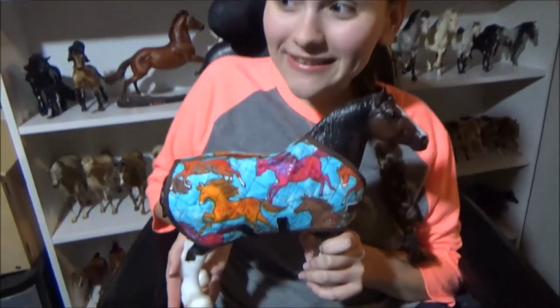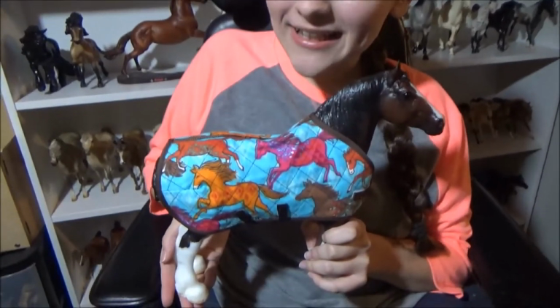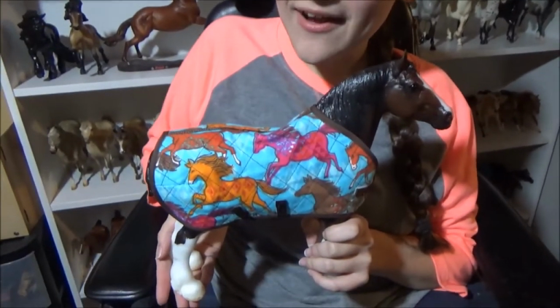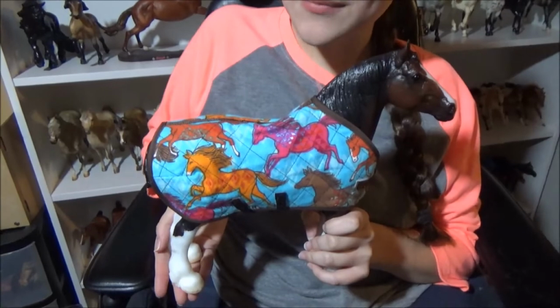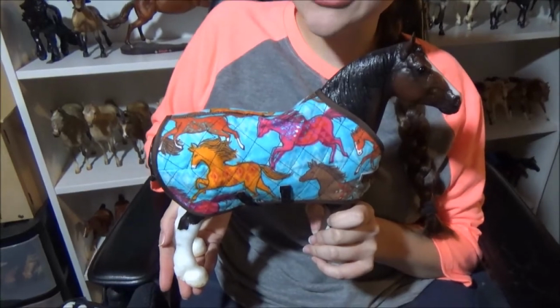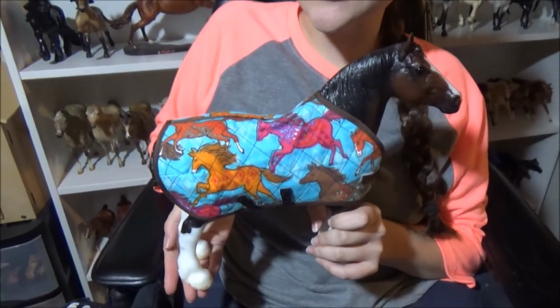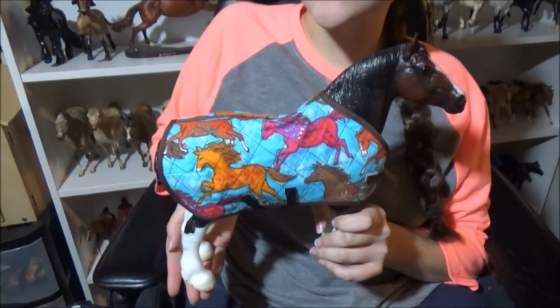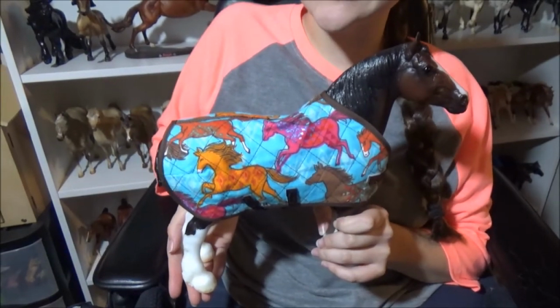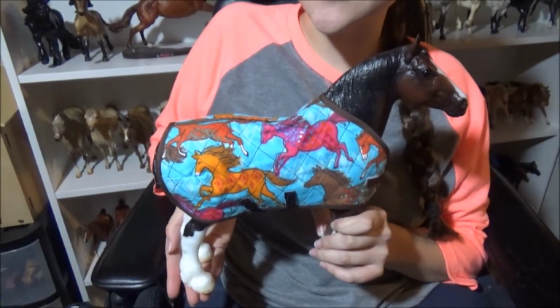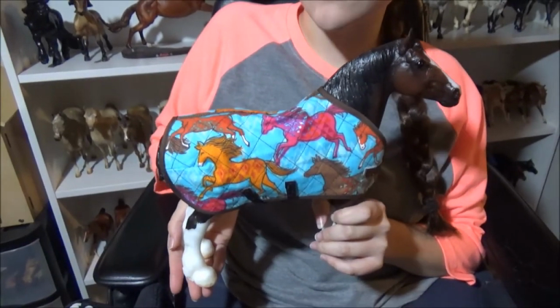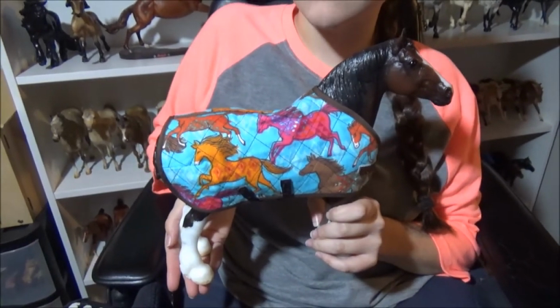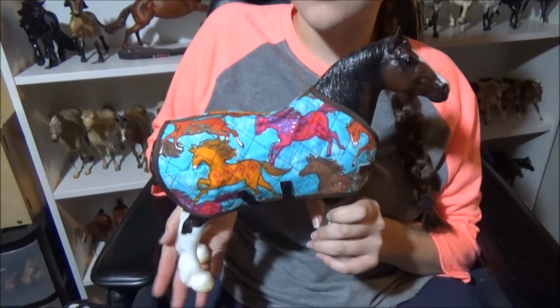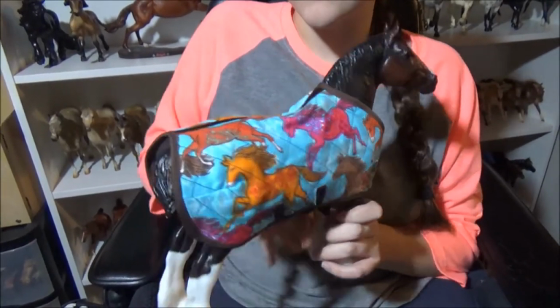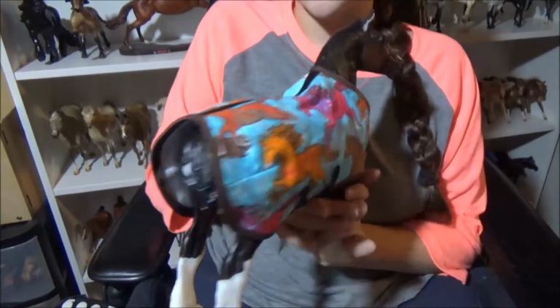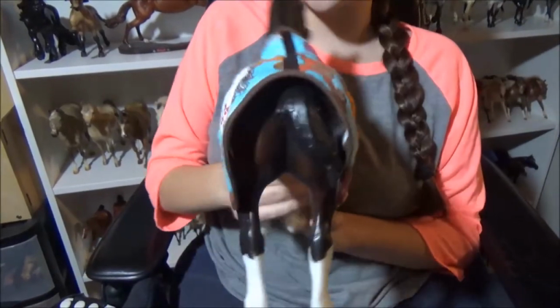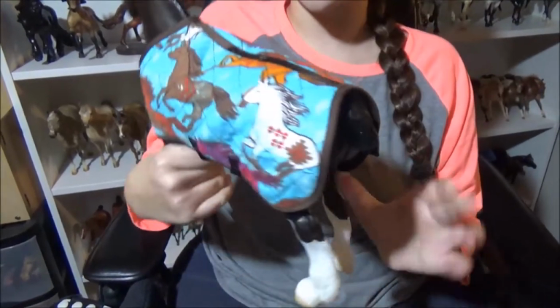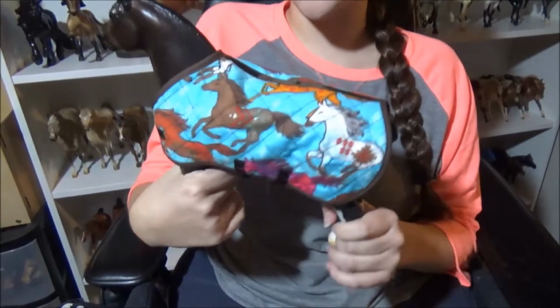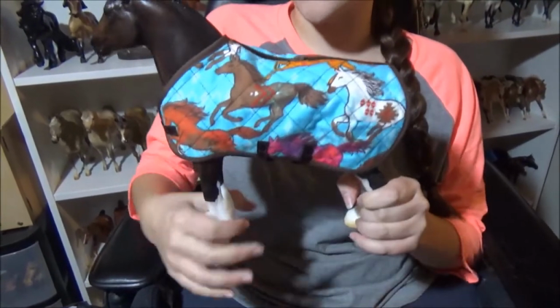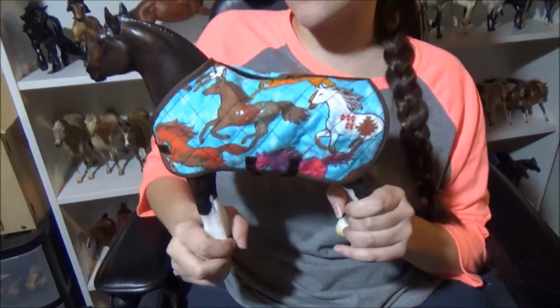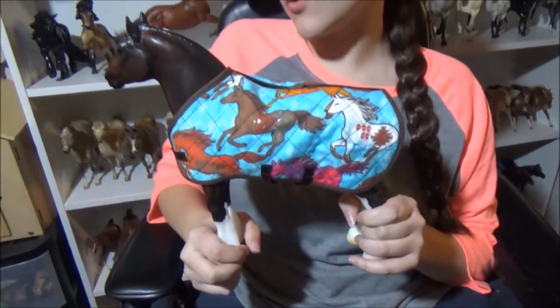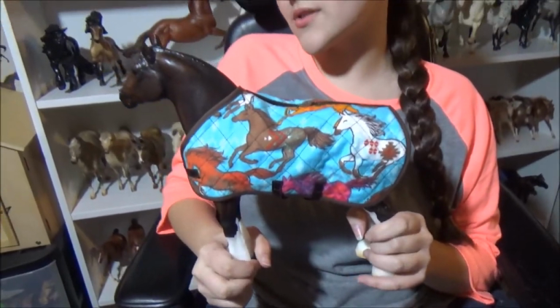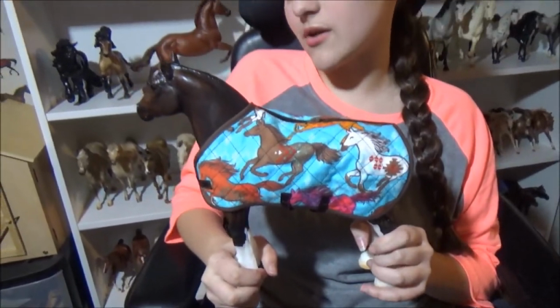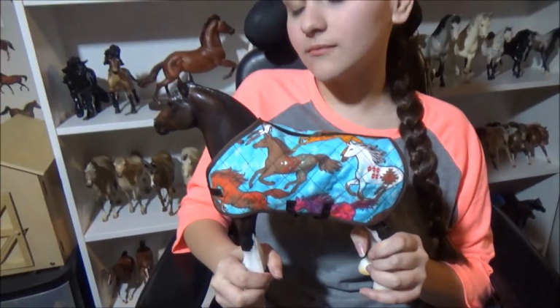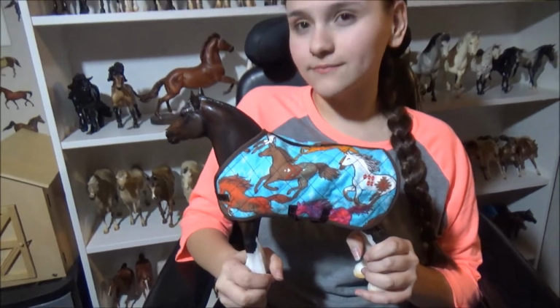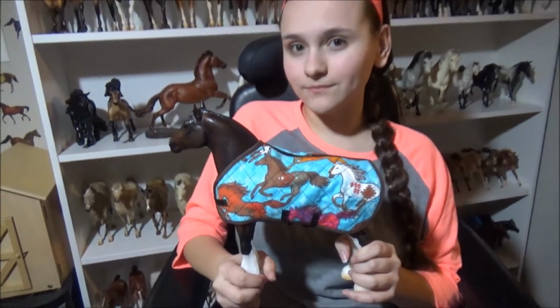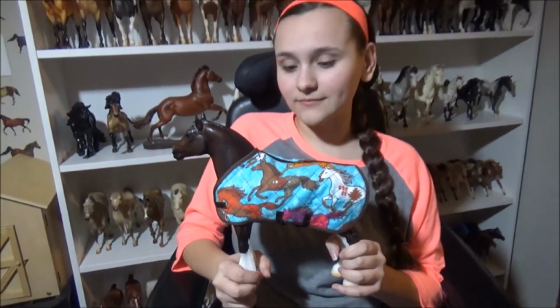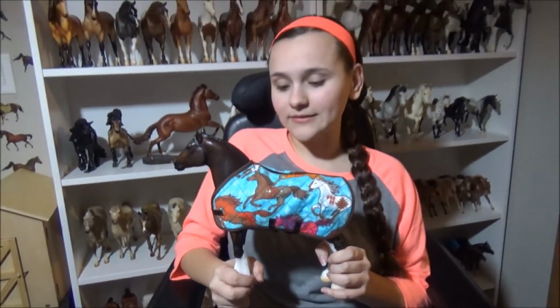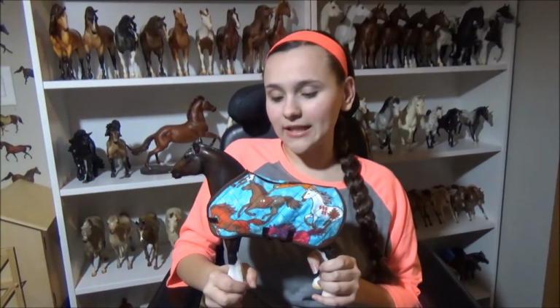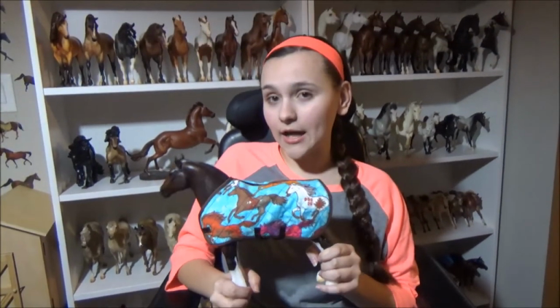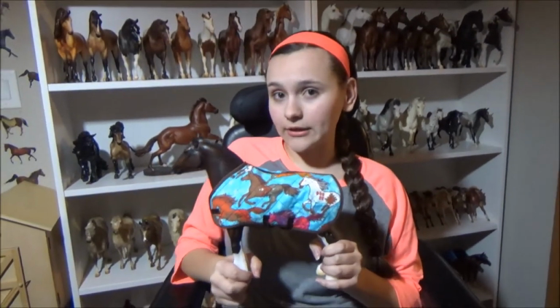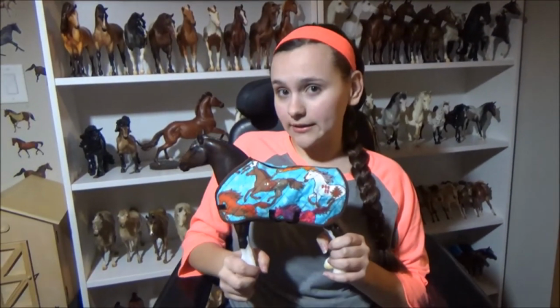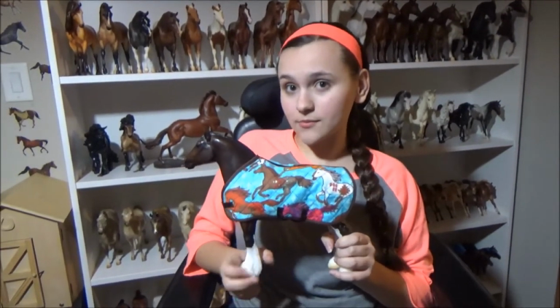I'll have a bunch of new designs coming out. Here's the other side — this one is called Horse Spirit. I really like this one; it's really cute.